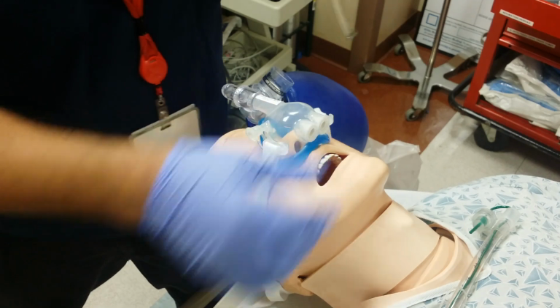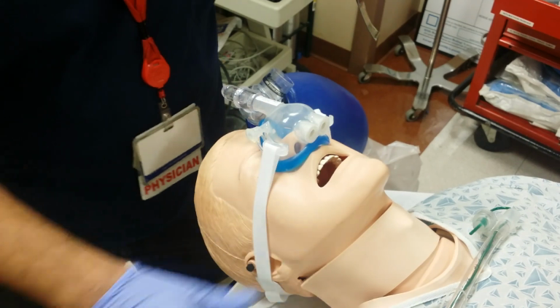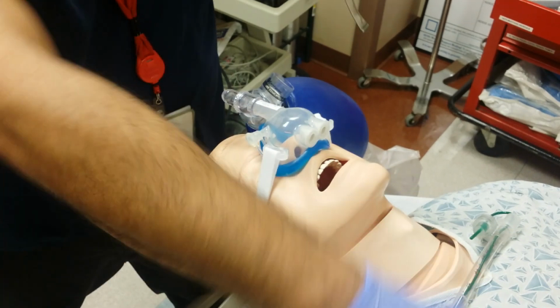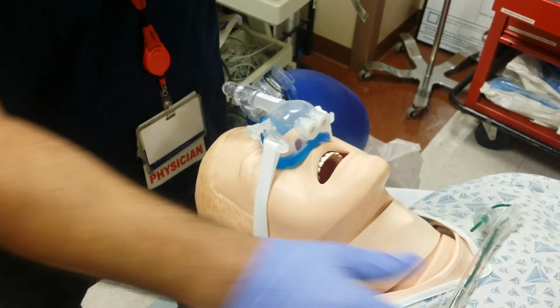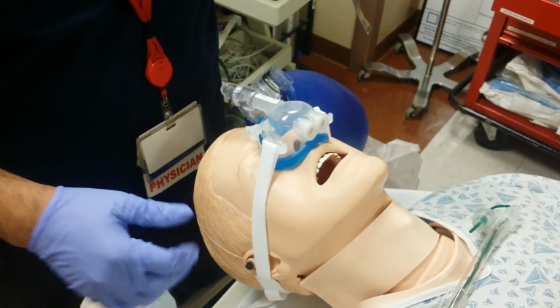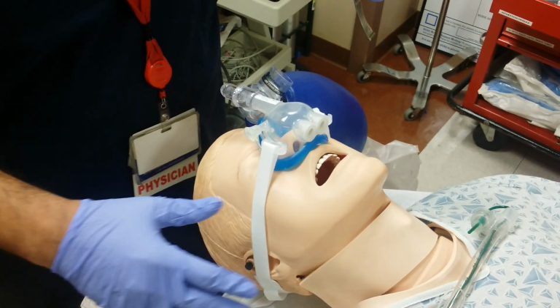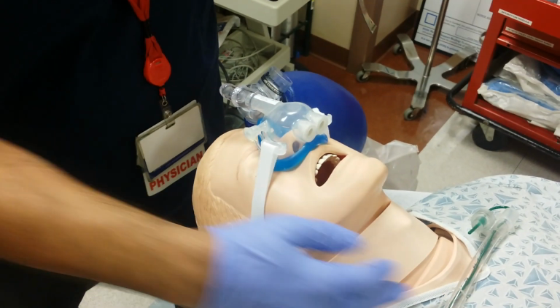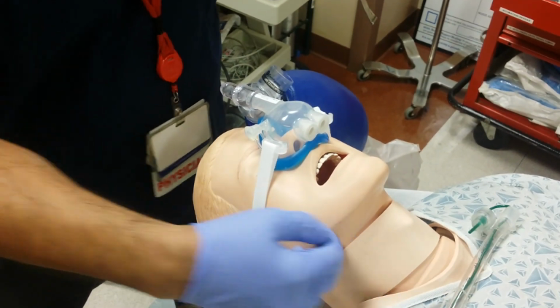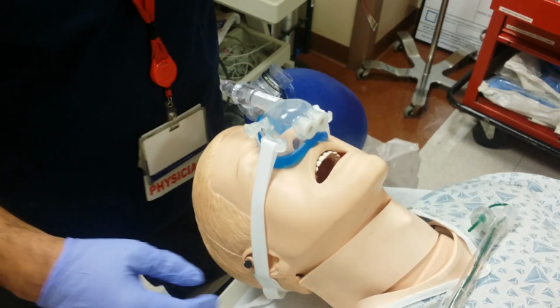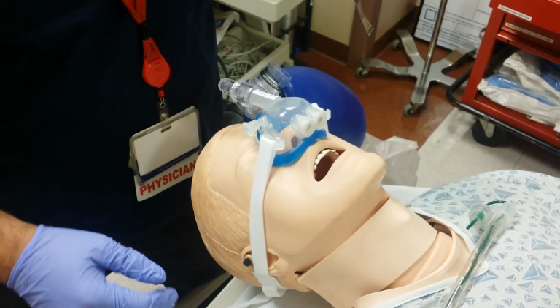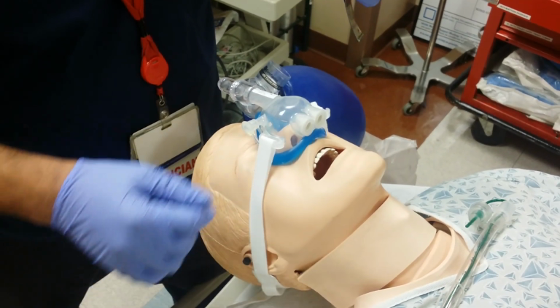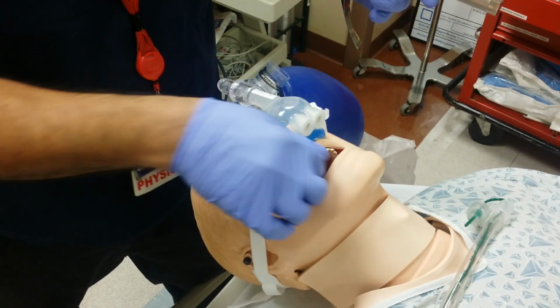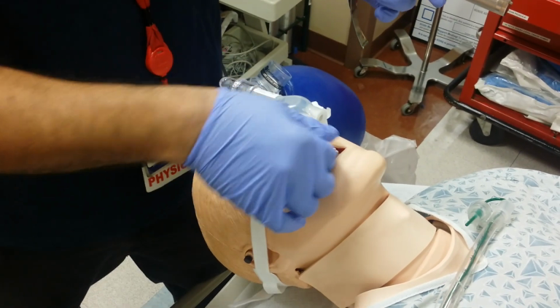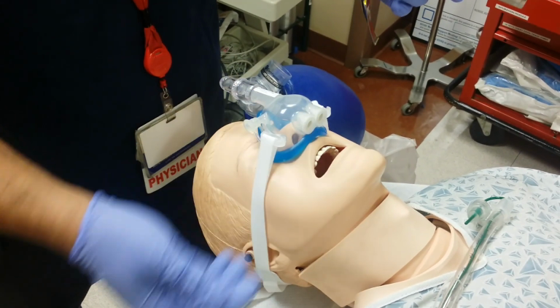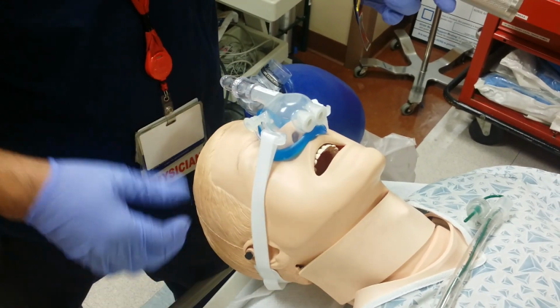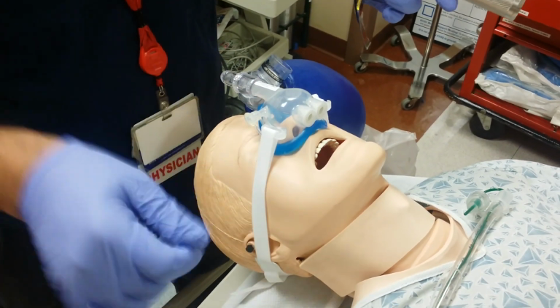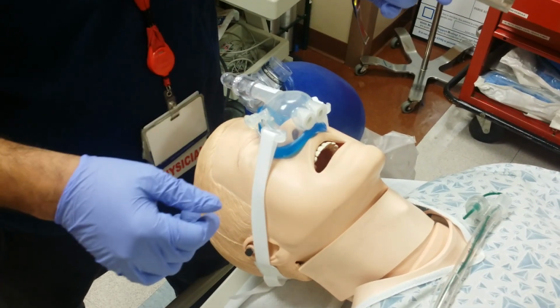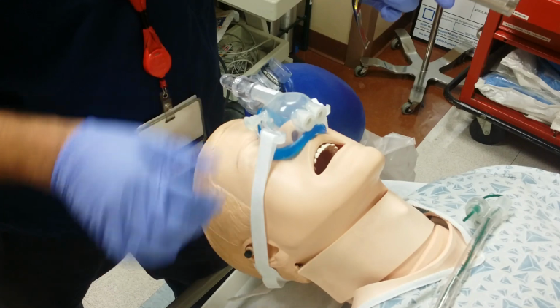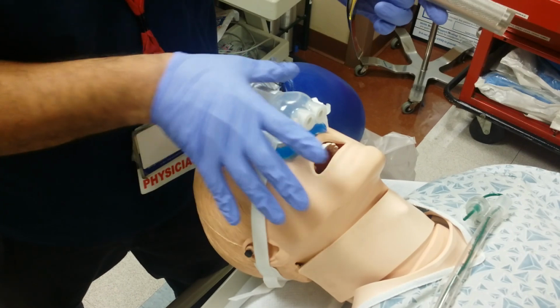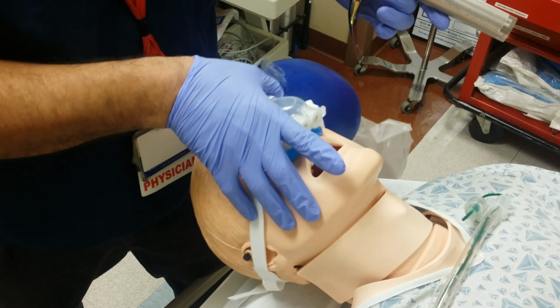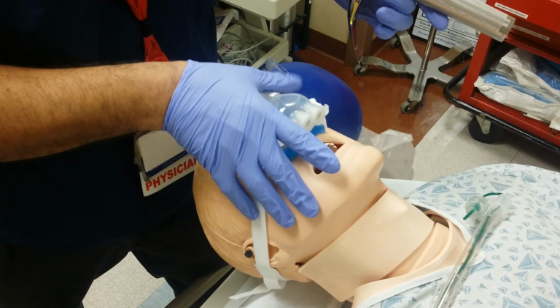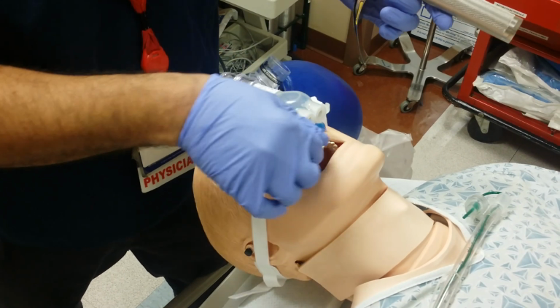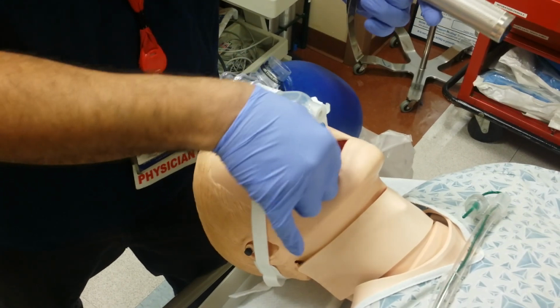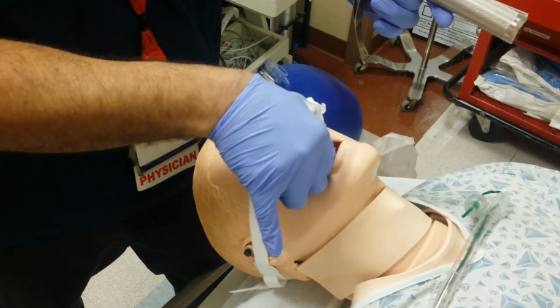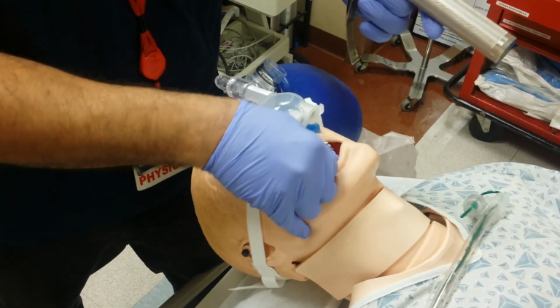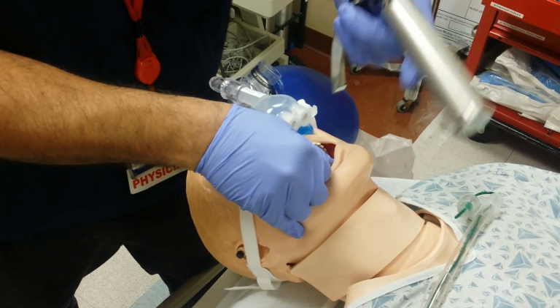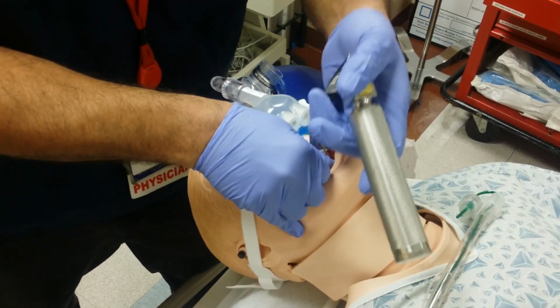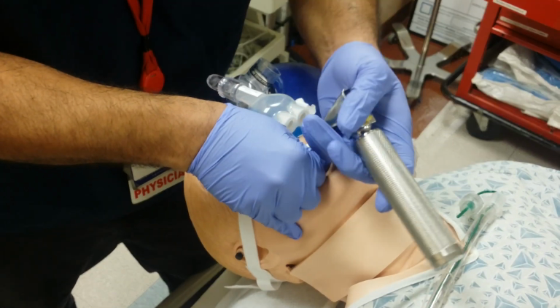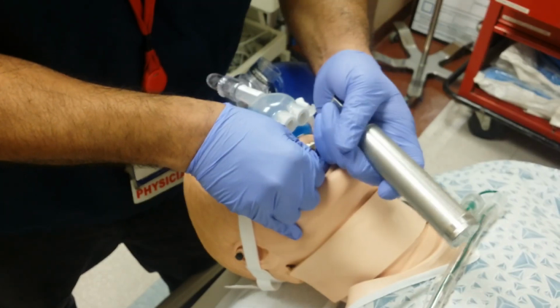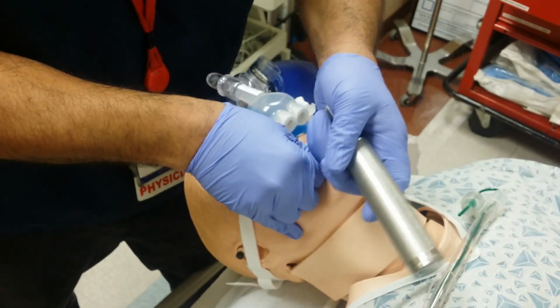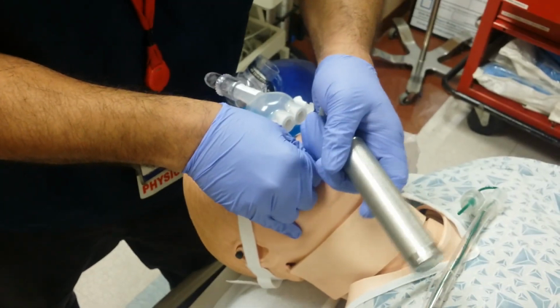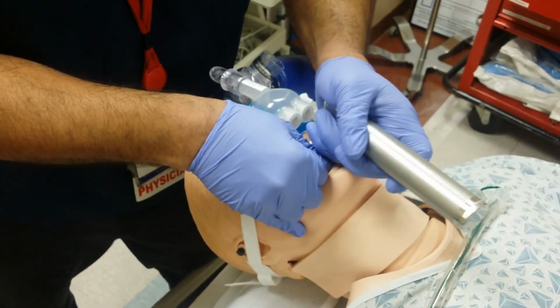I've already positioned him with external ear-to-sternal notch positioning, and the medicines have gone in. He's paralyzed and sedated. I'll proceed with intubation.